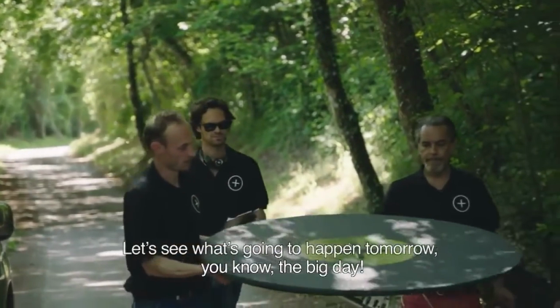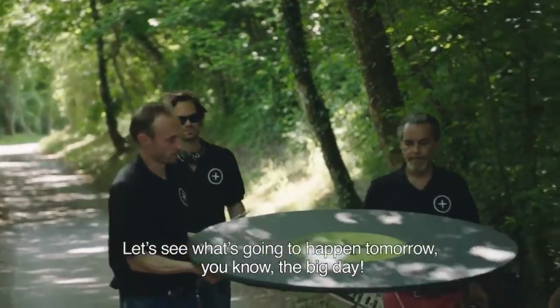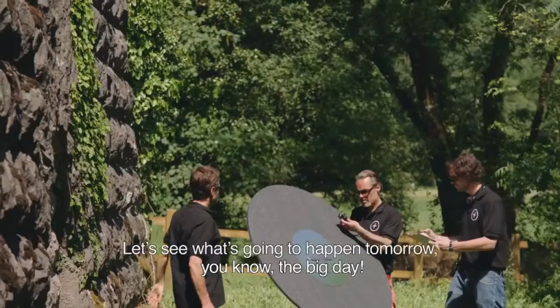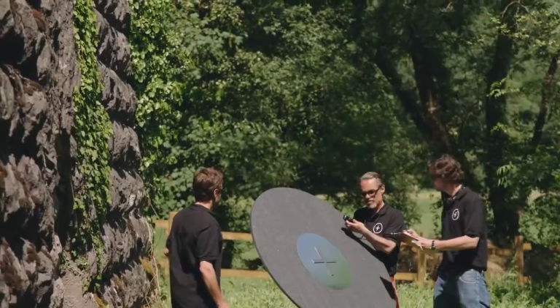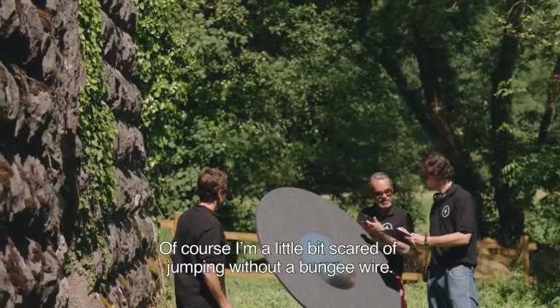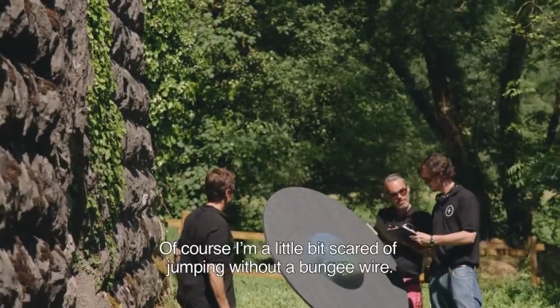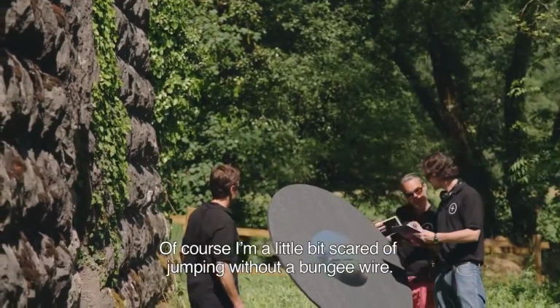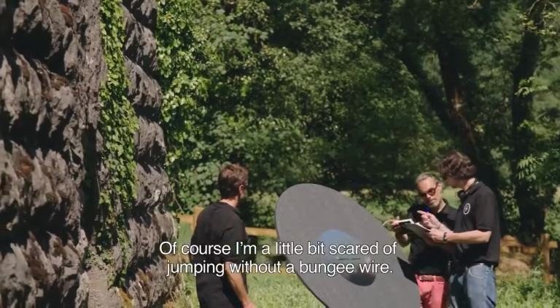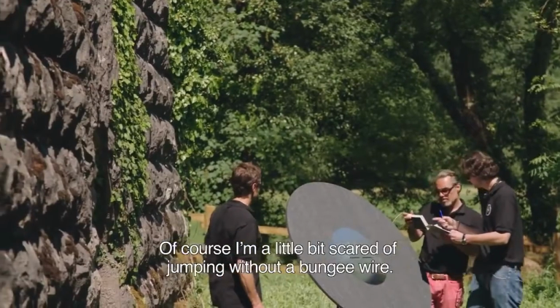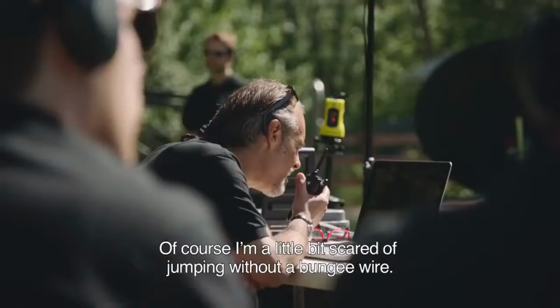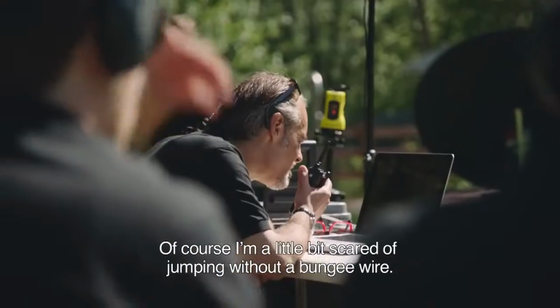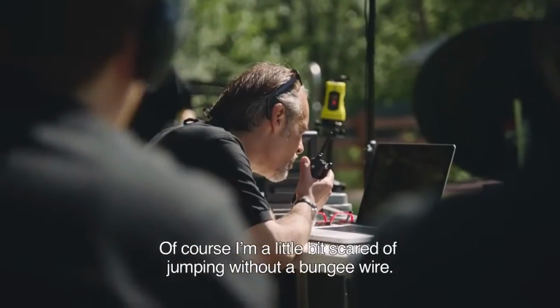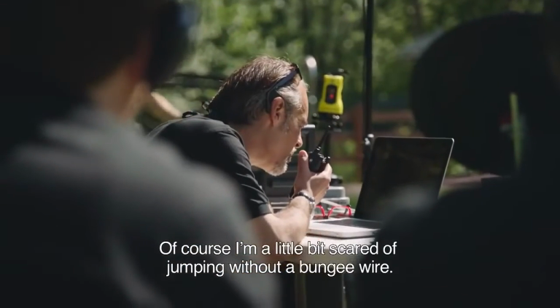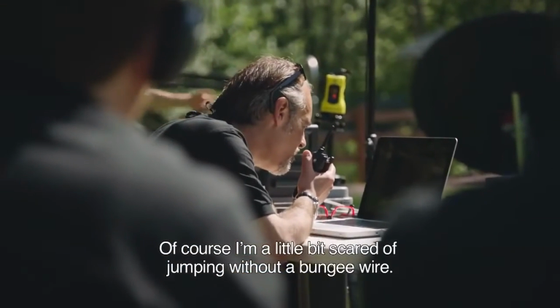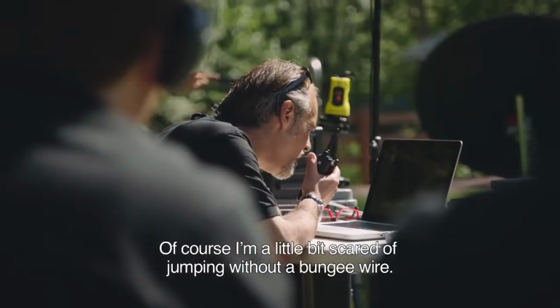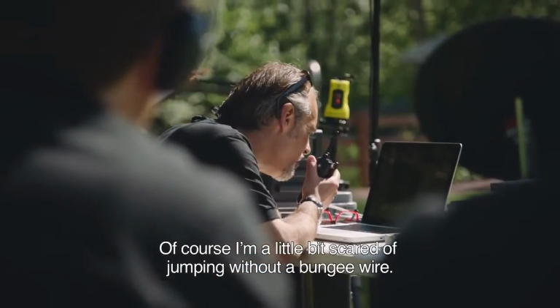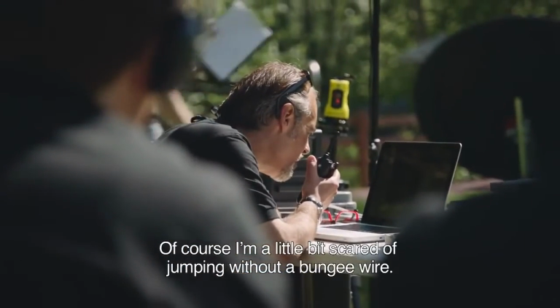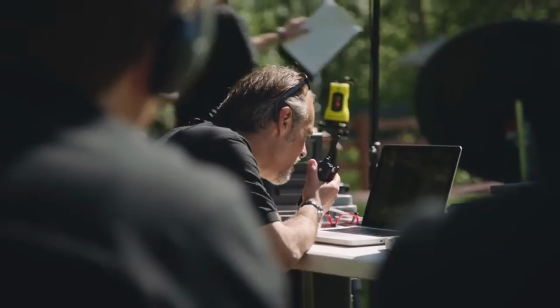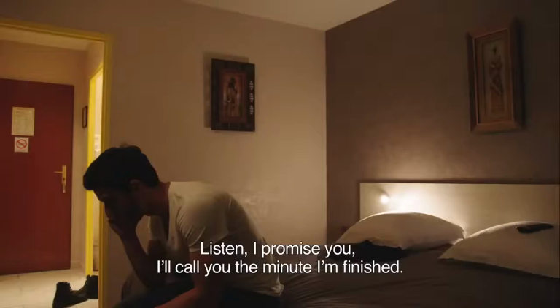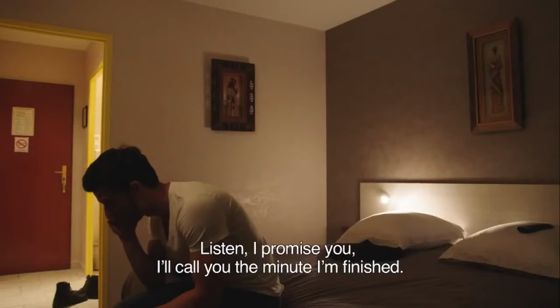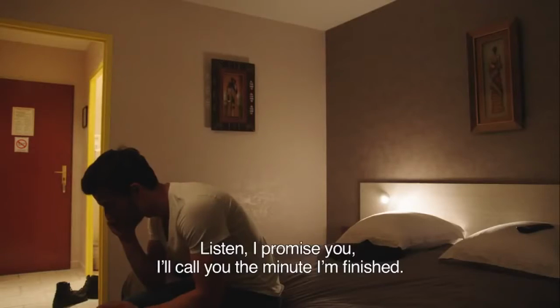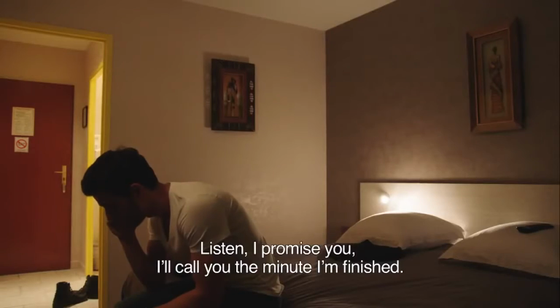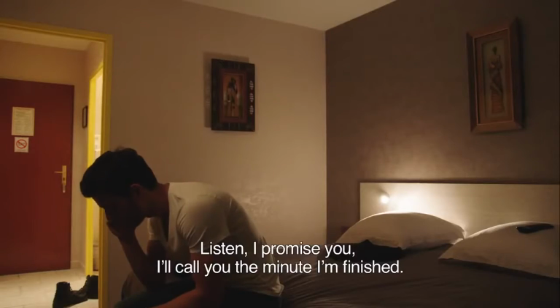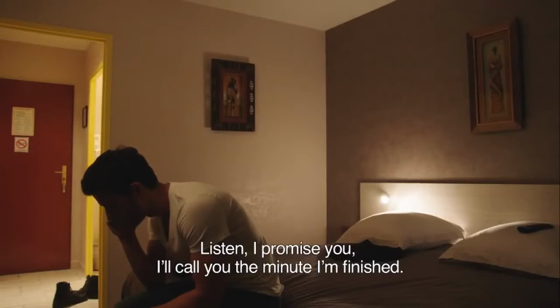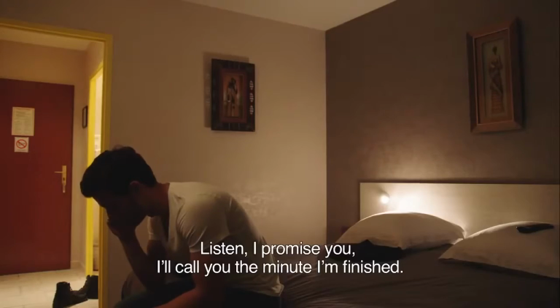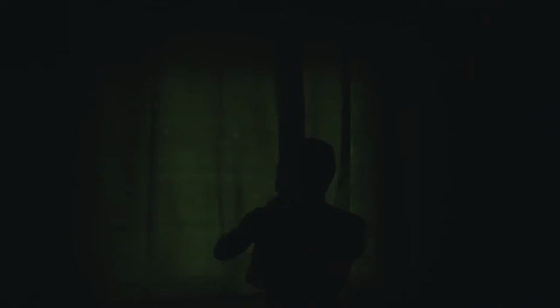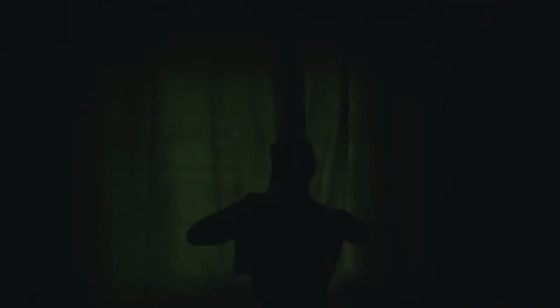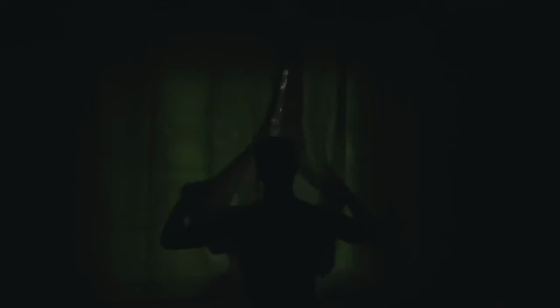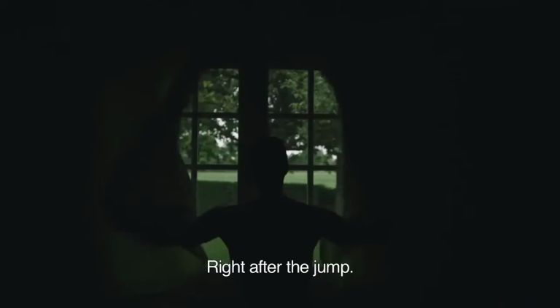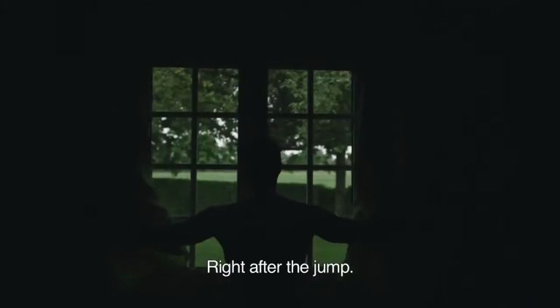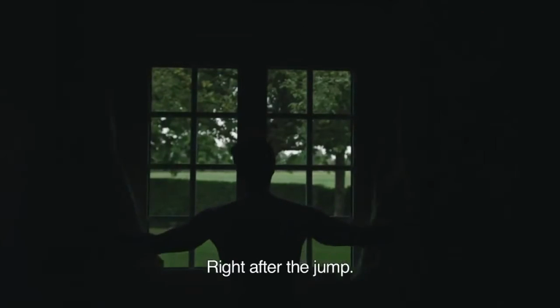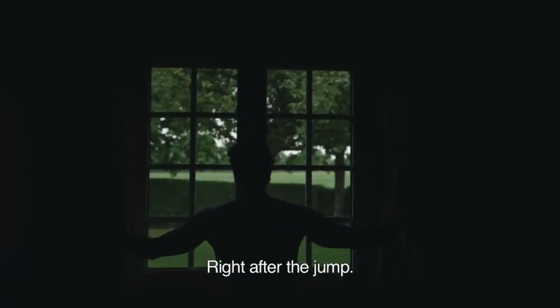I know it's the big day. Of course, I'm a little bit scared about the idea of jumping without the bungee wire. I promise I'll call you tomorrow right before the jump.